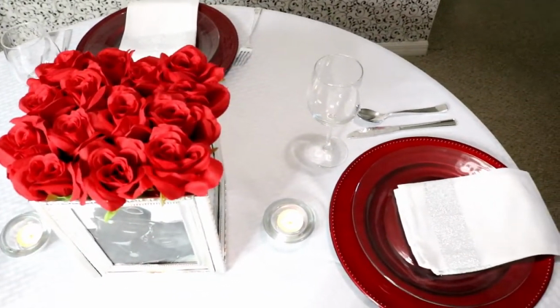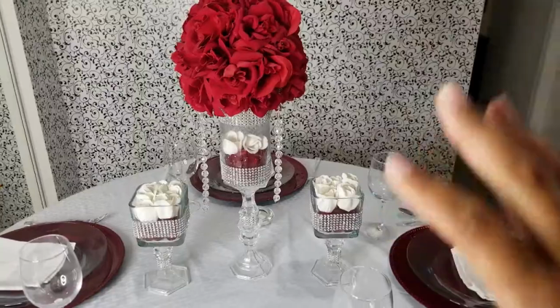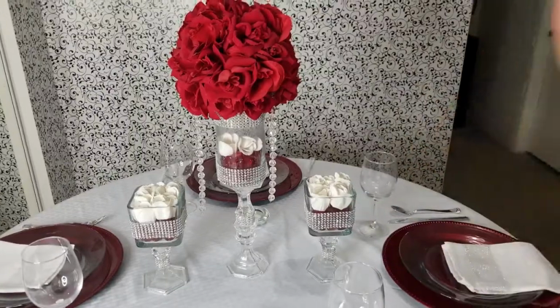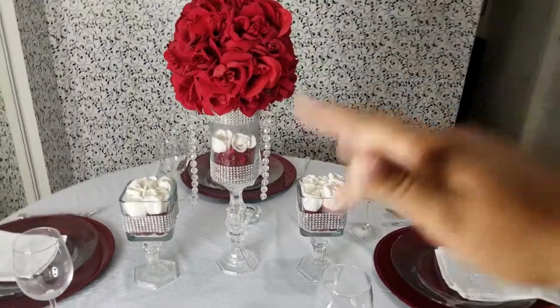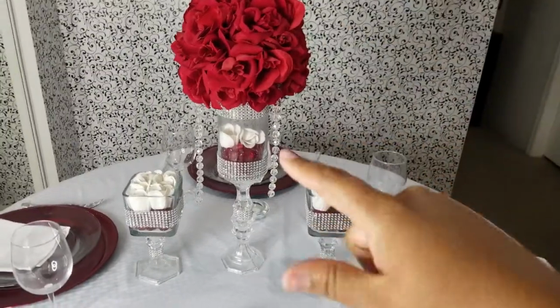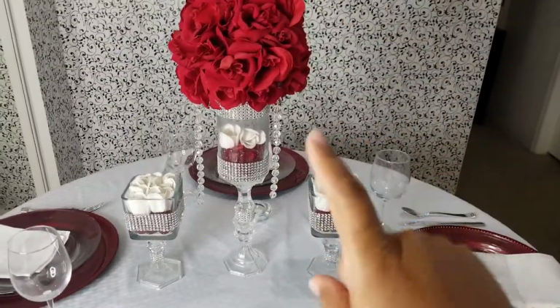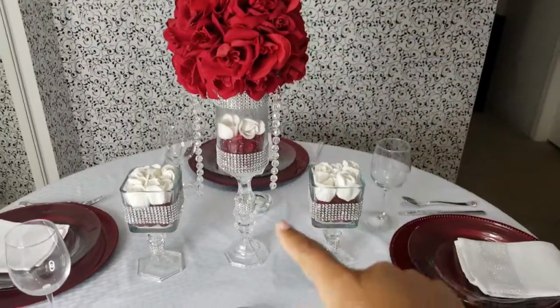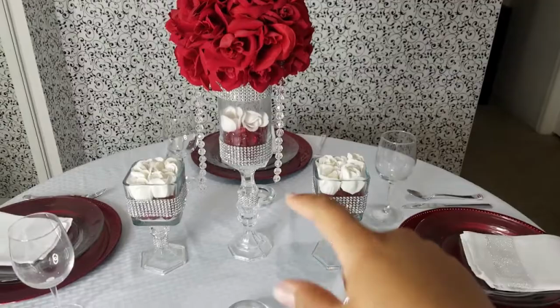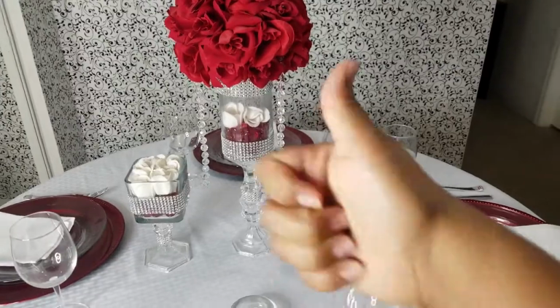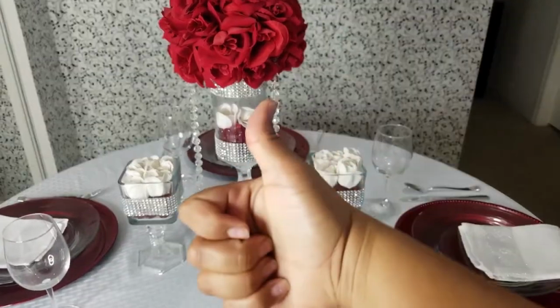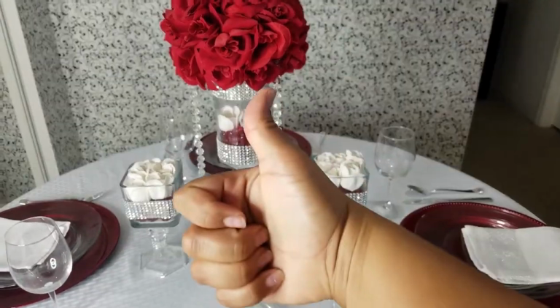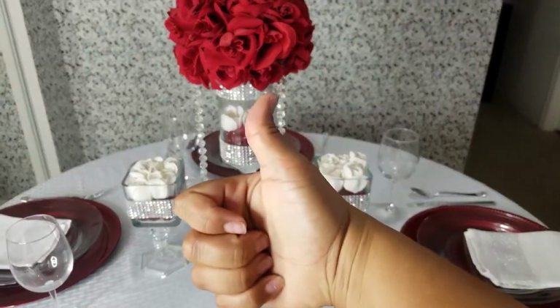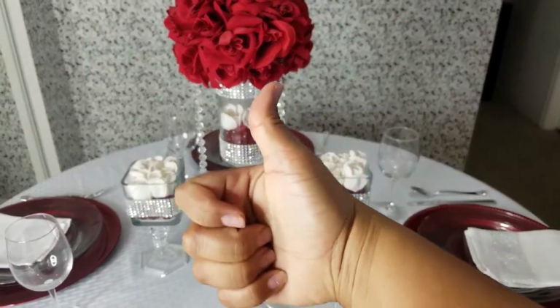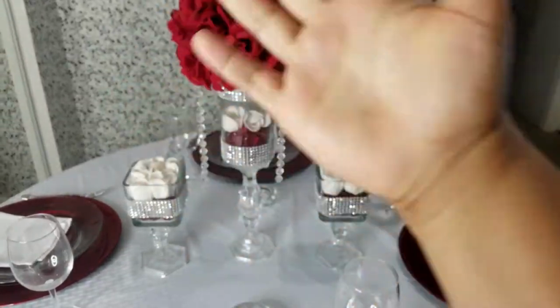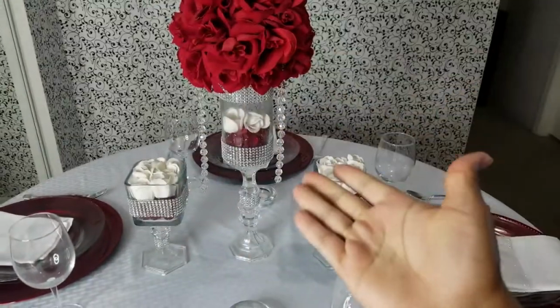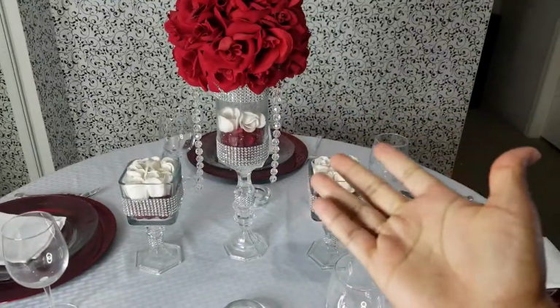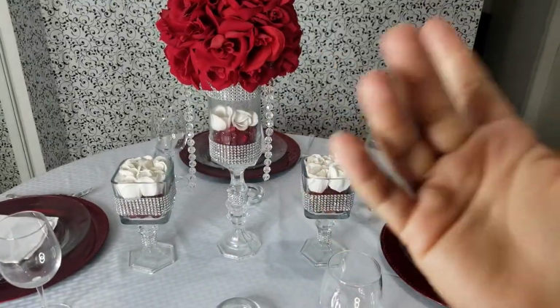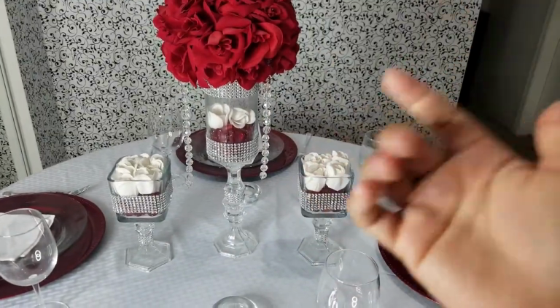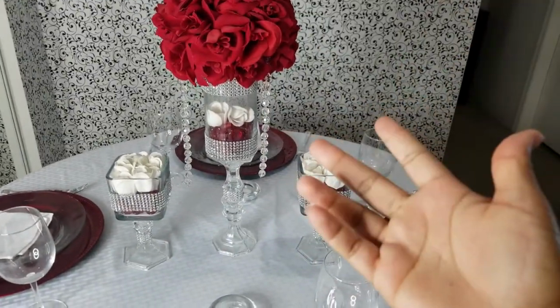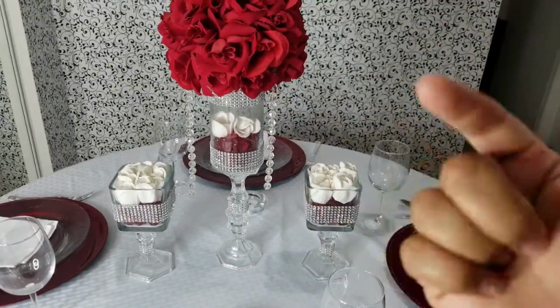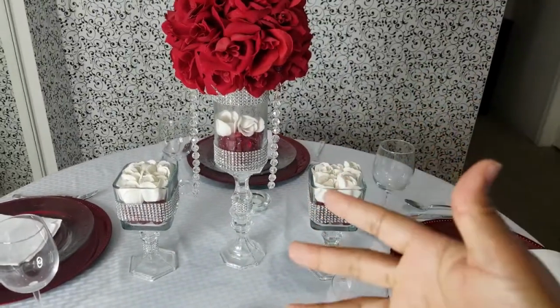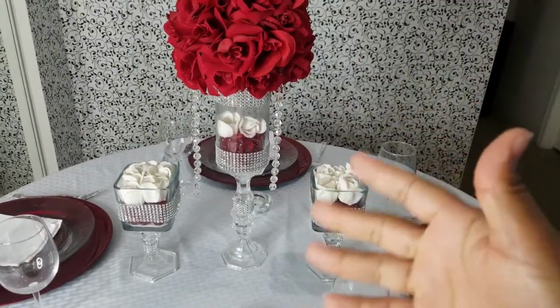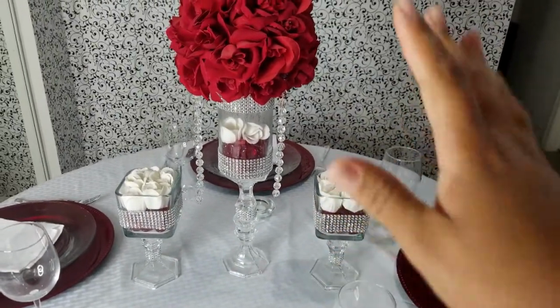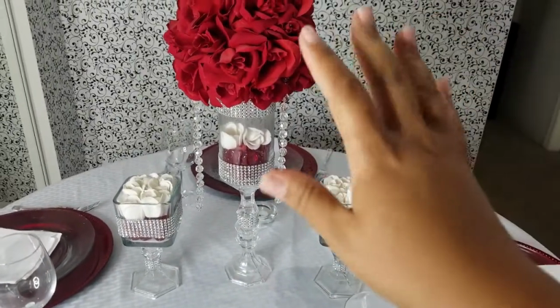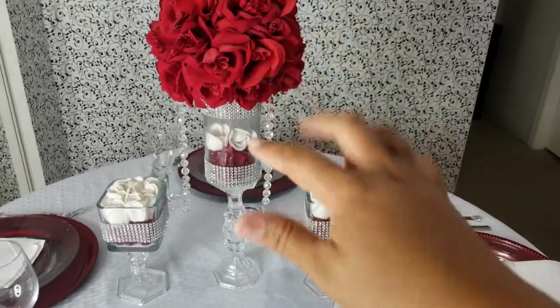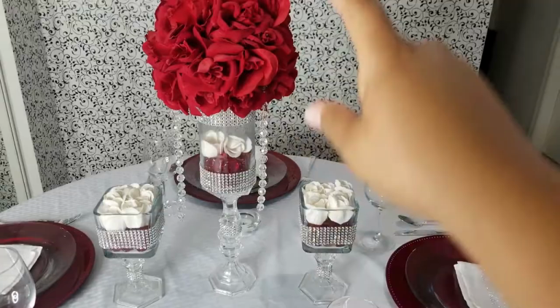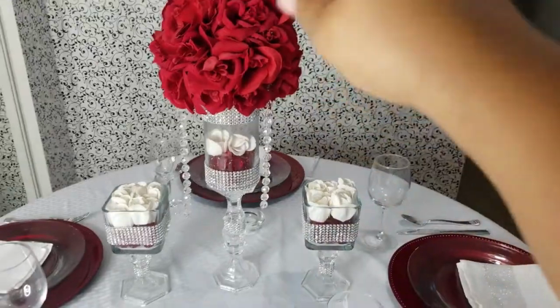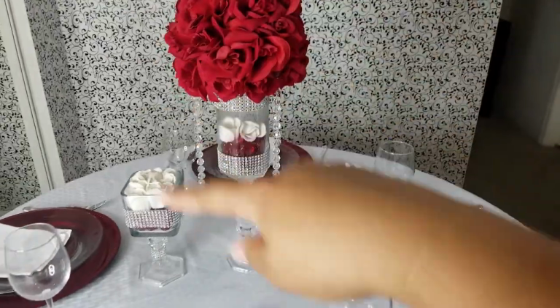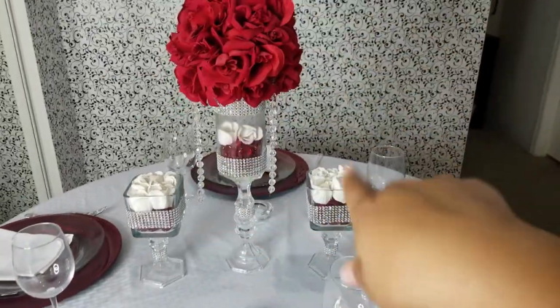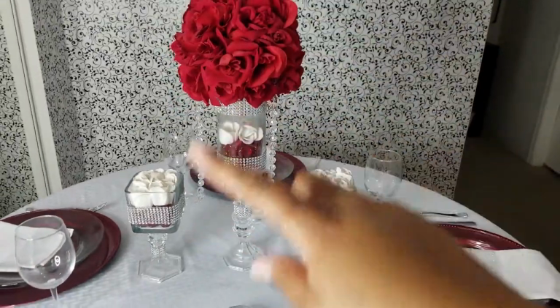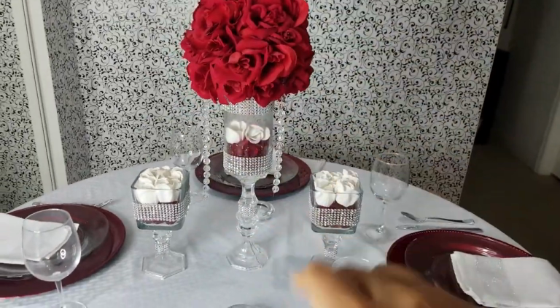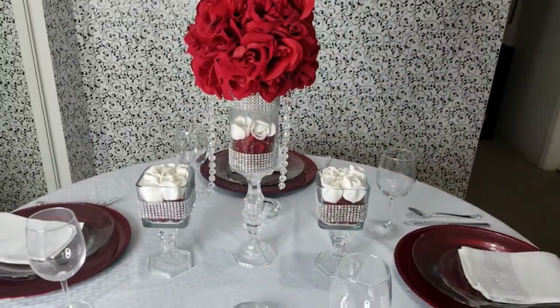If you like this centerpiece, give it a thumbs up so that way I can put a video together and show you guys how I did this centerpiece from scratch.